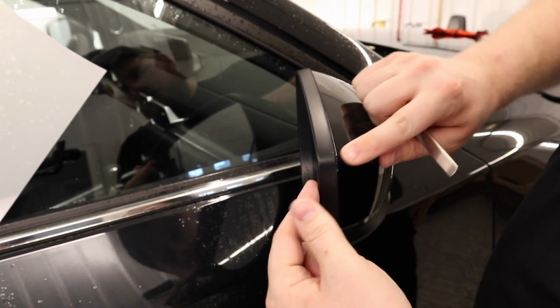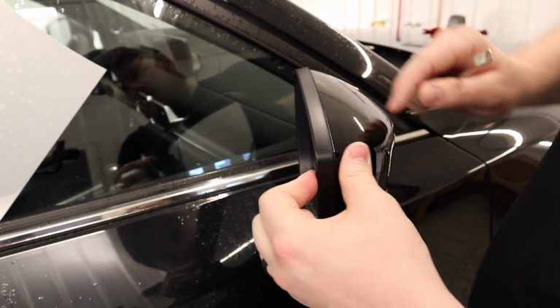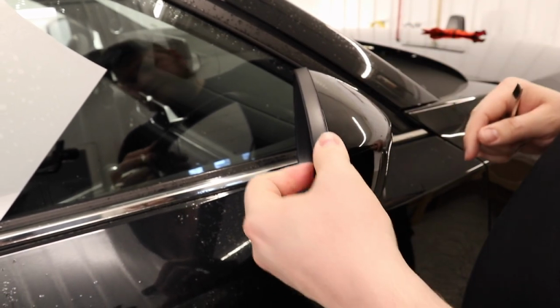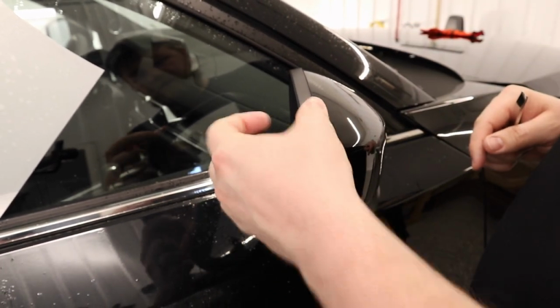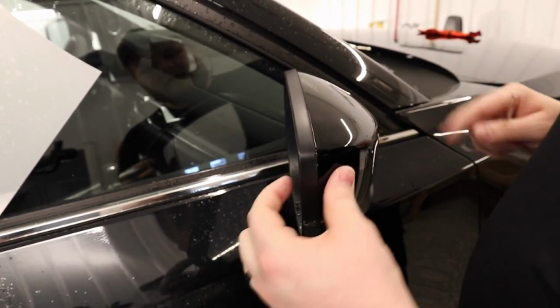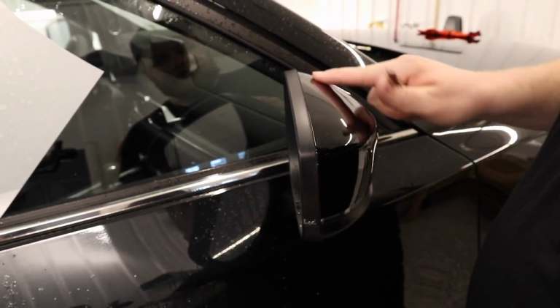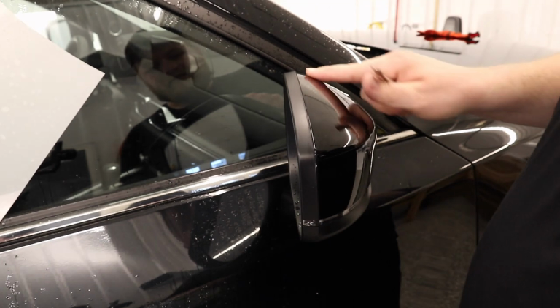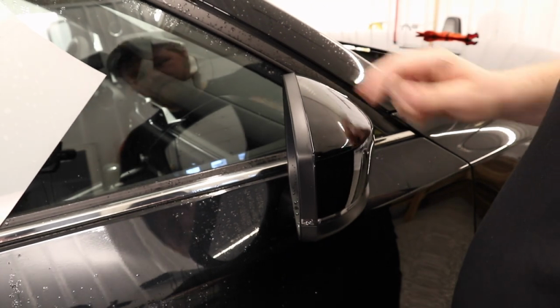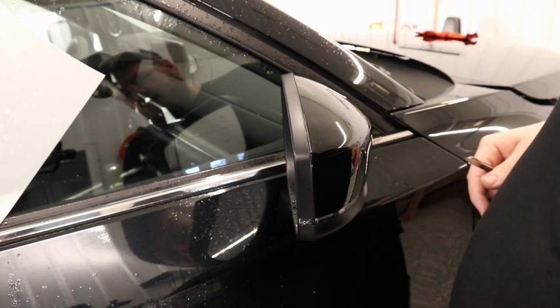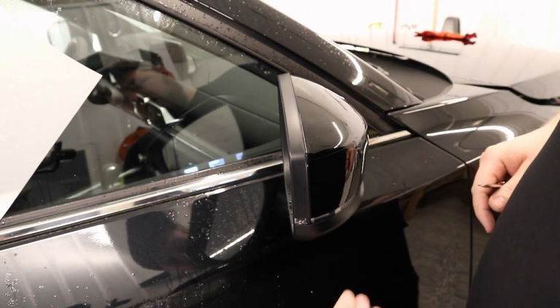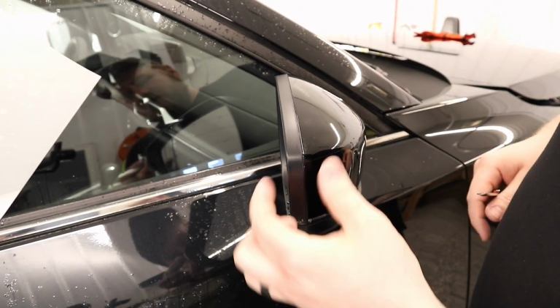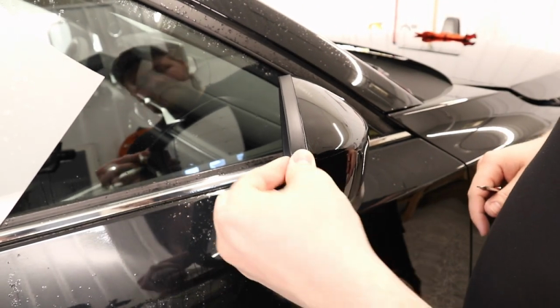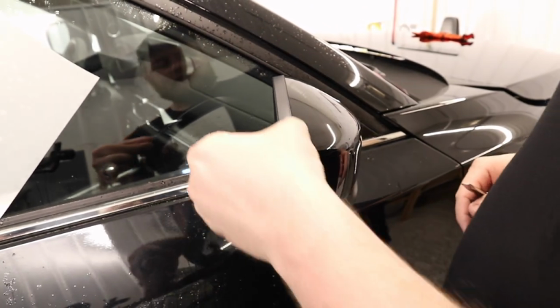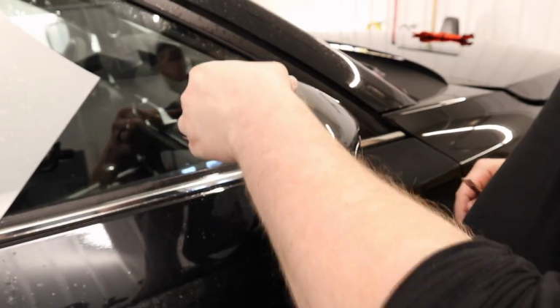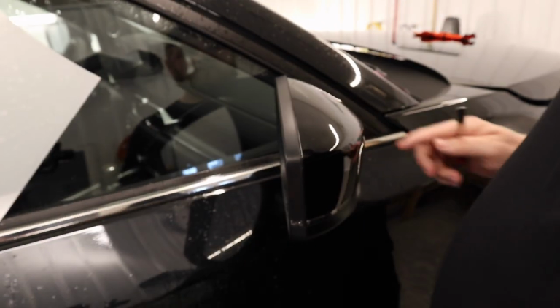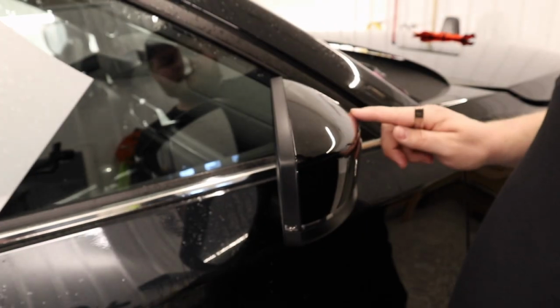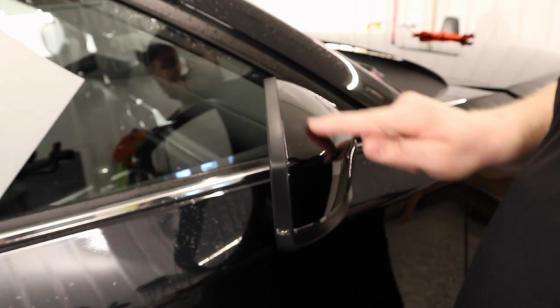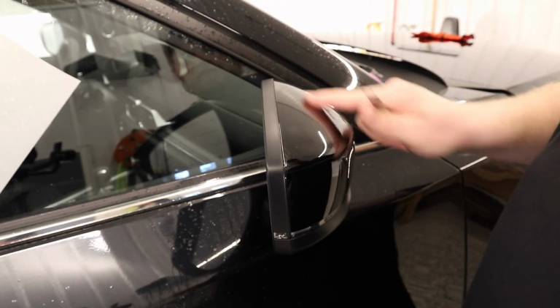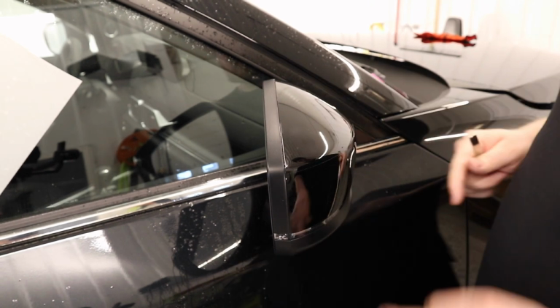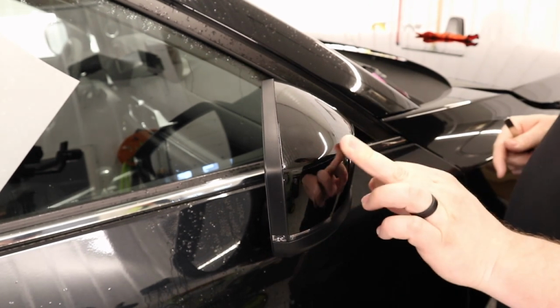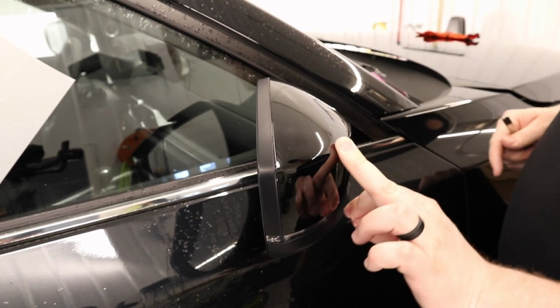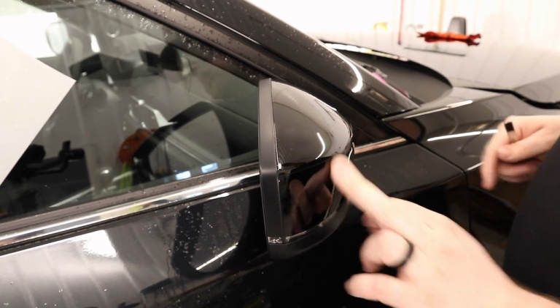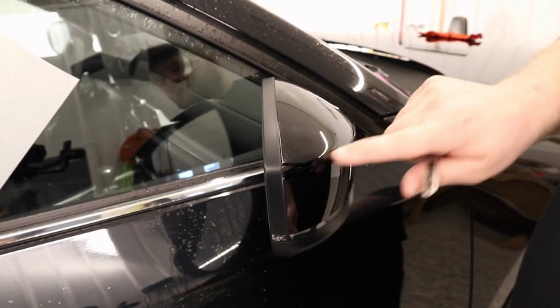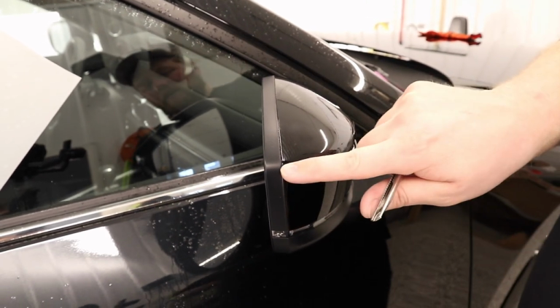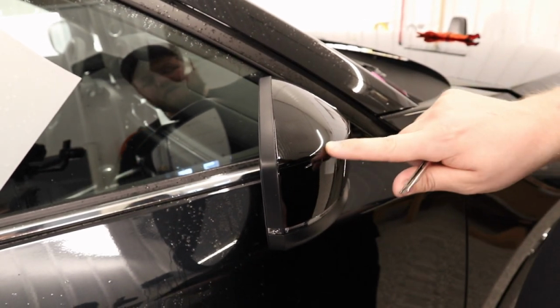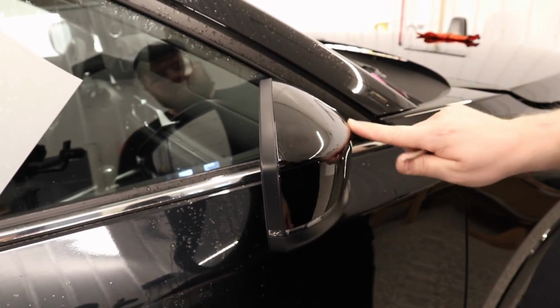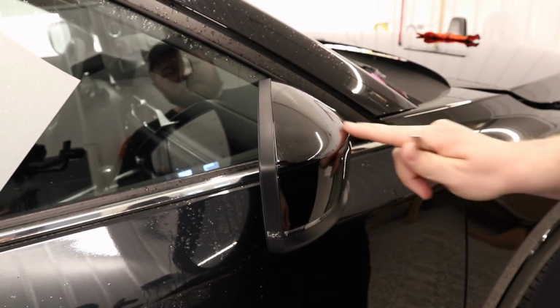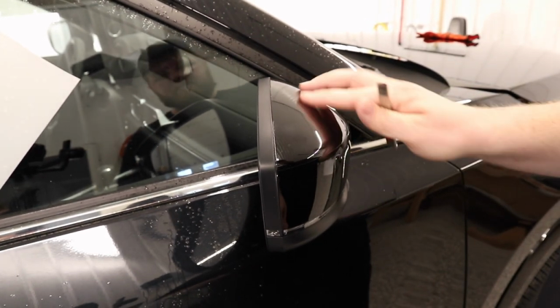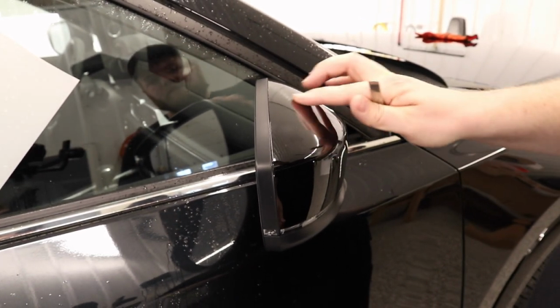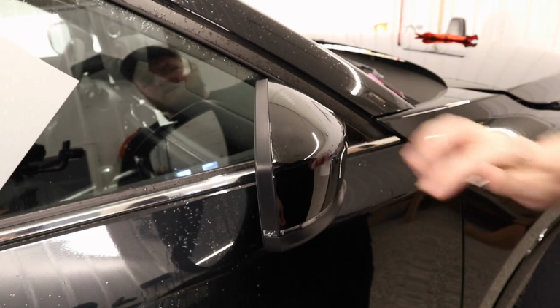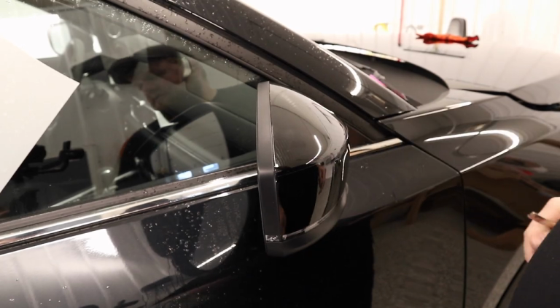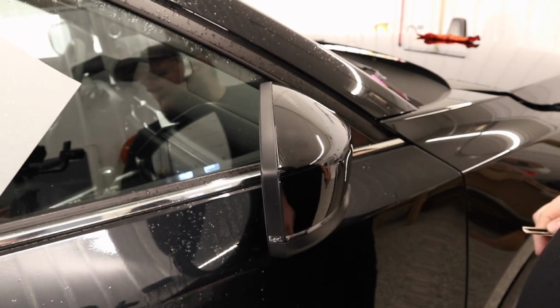And there we go — we got ourselves a finished mirror. Like I said a couple of times in the video, I prefer to do bulk because you can avoid having to try to line up a seam. But this is how I got this seam down and got this mirror done. Hope you guys enjoyed this video.